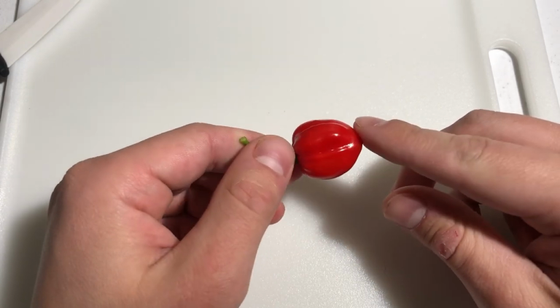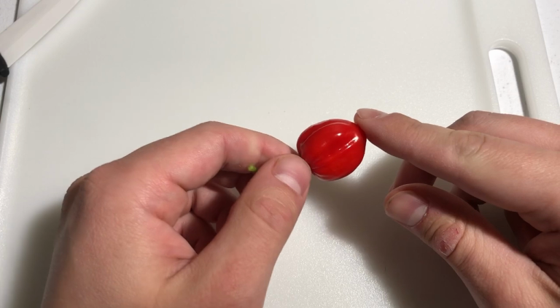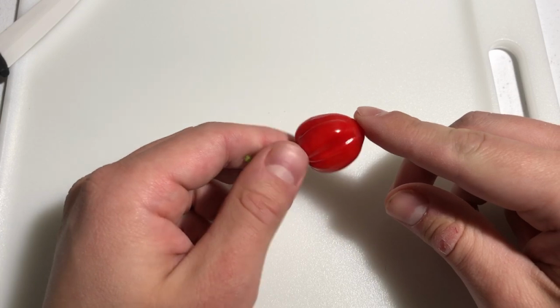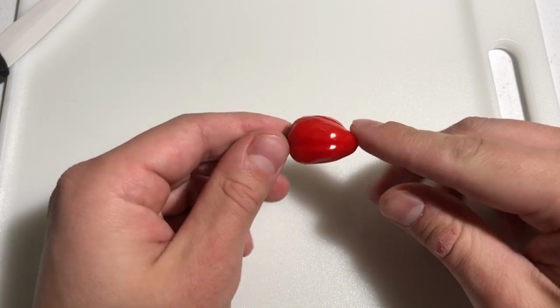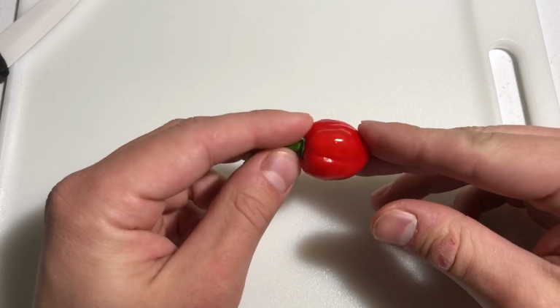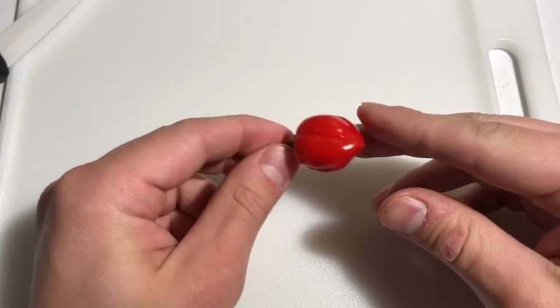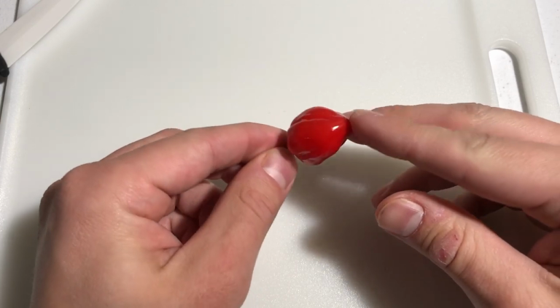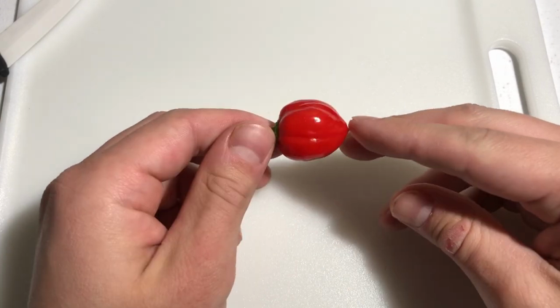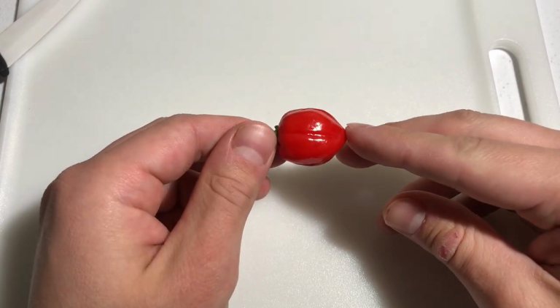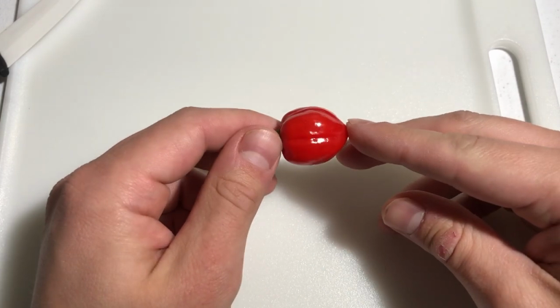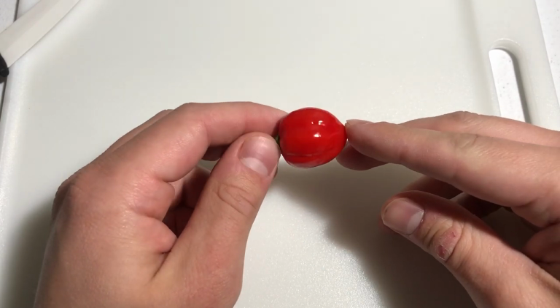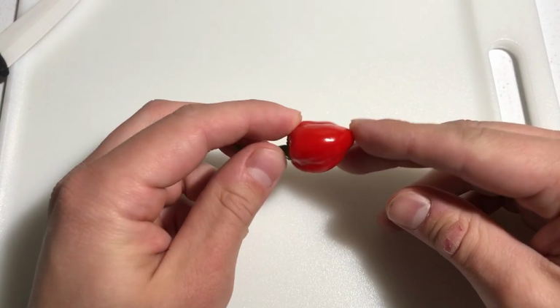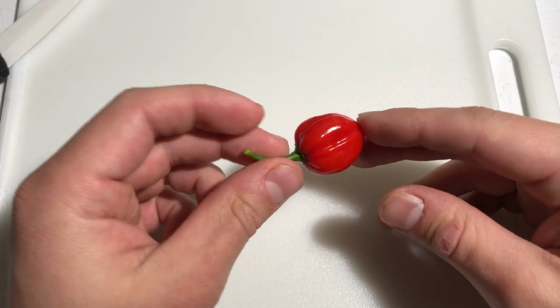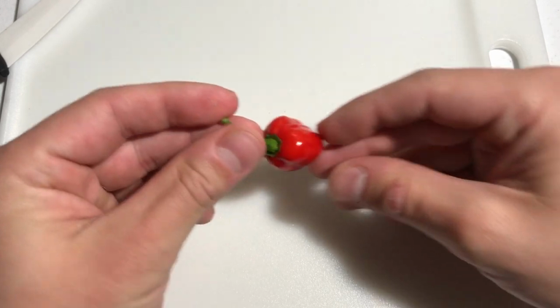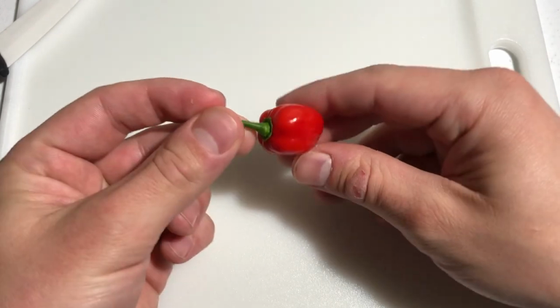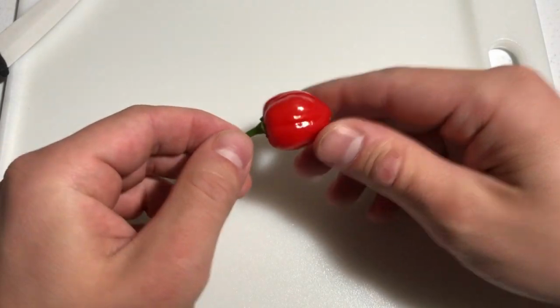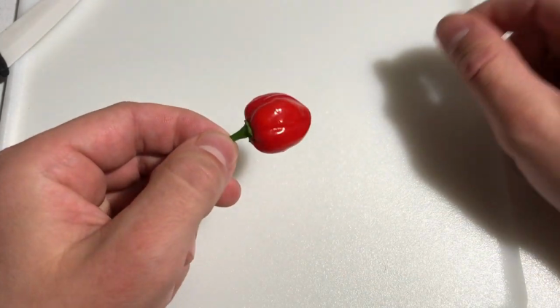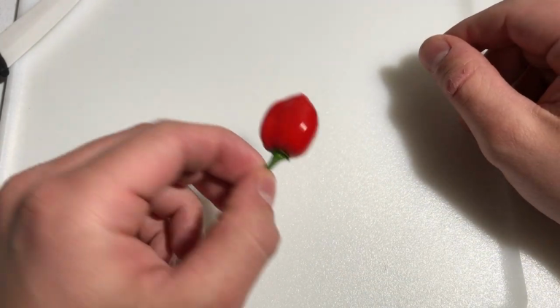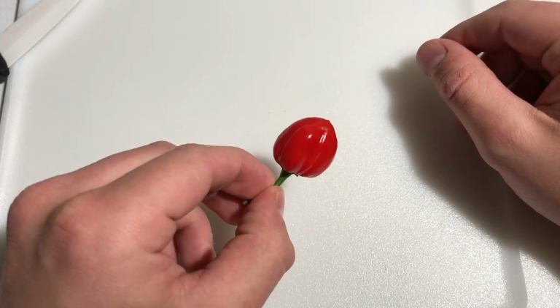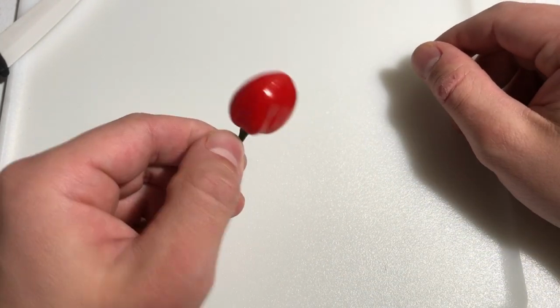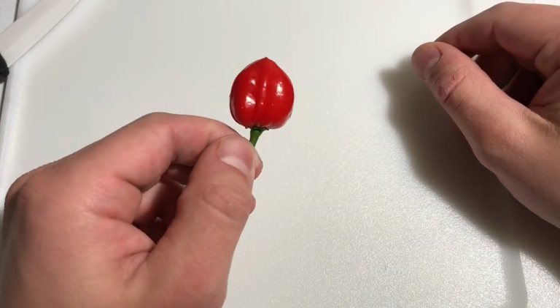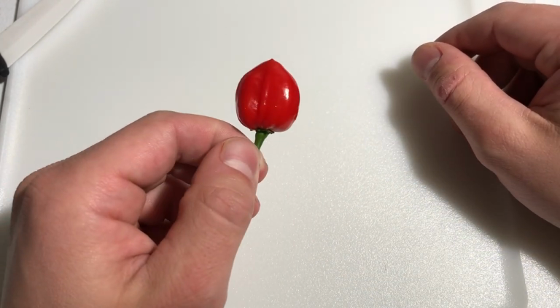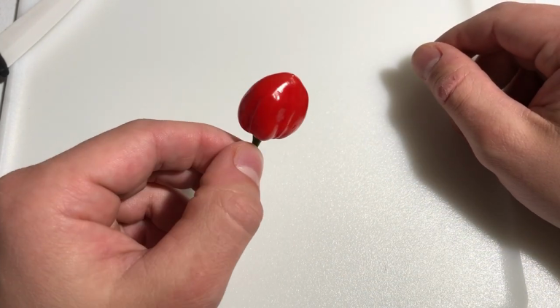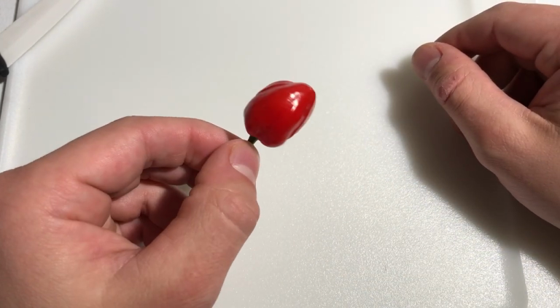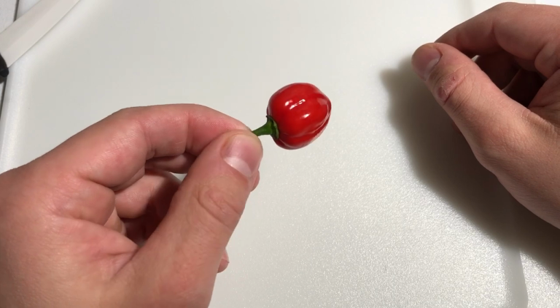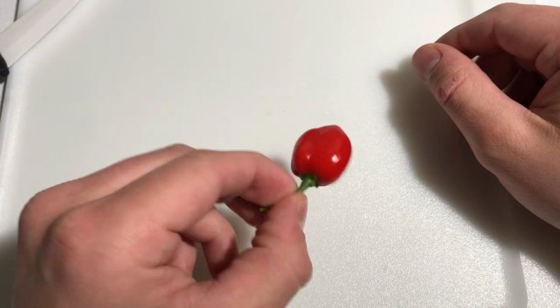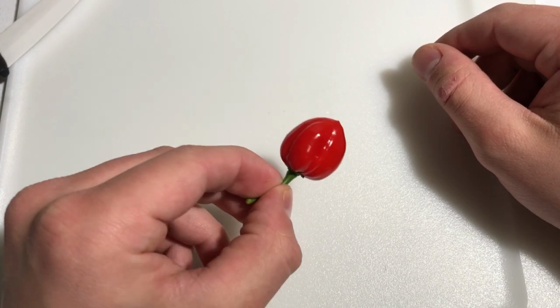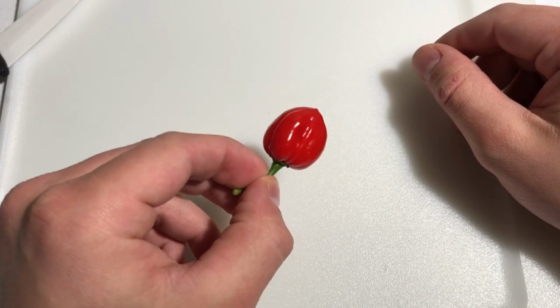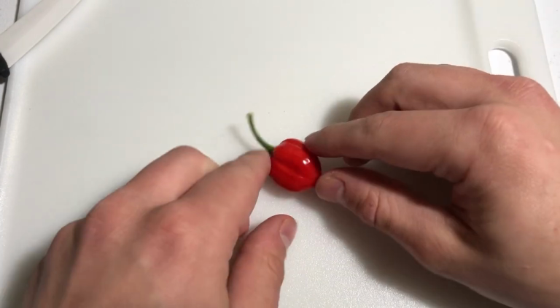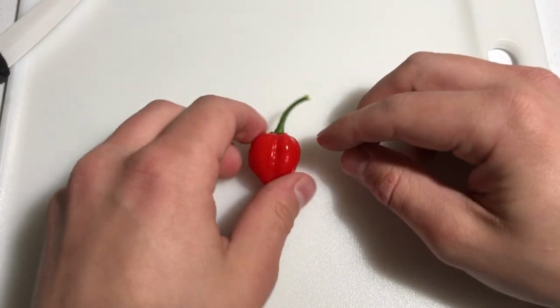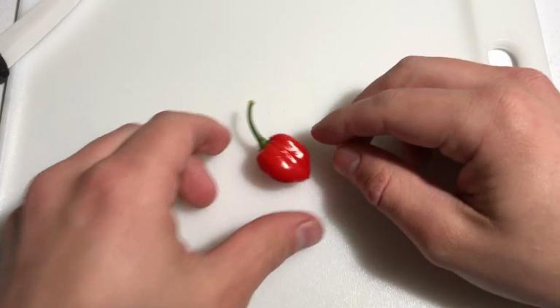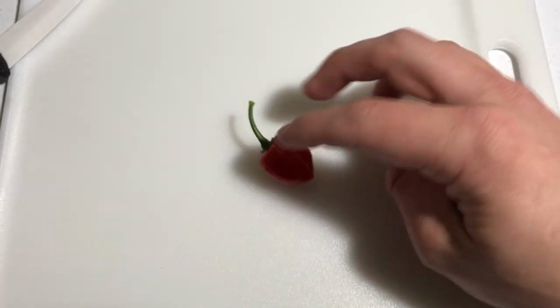People use it in soup, sauce, chili, different things like that. Normally these get a little bit bigger than this — this is the biggest one I had on that plant. It's in a little small kratky system, so a lot of them are just going to stay pretty small. Let's go ahead and cut into this.